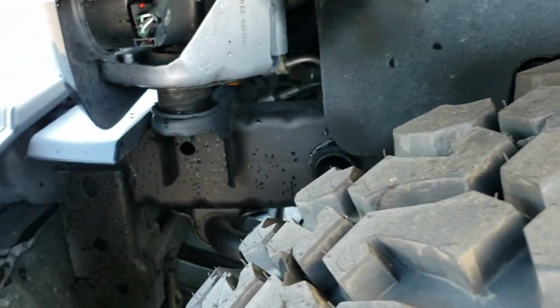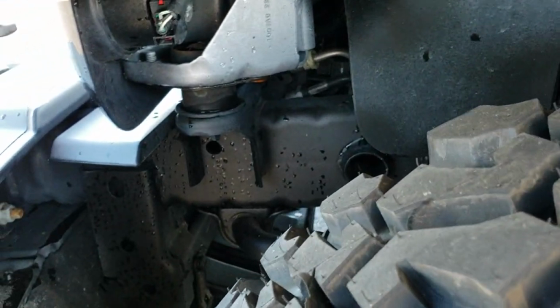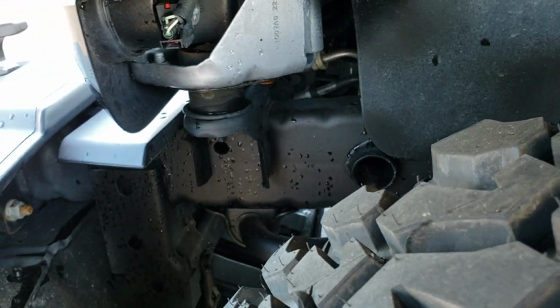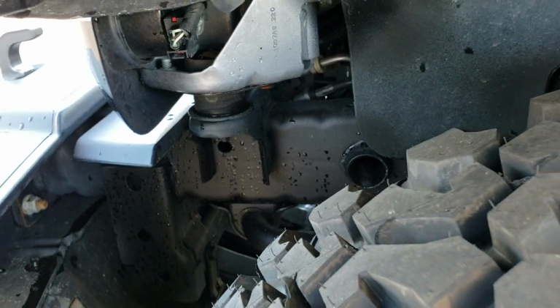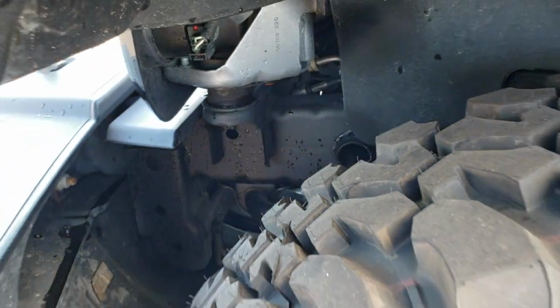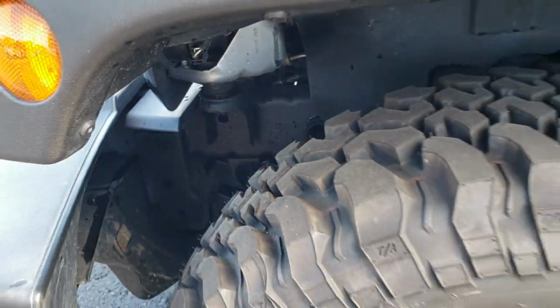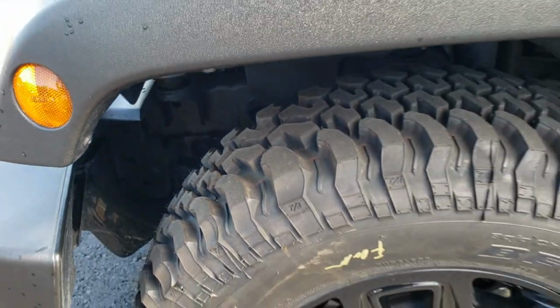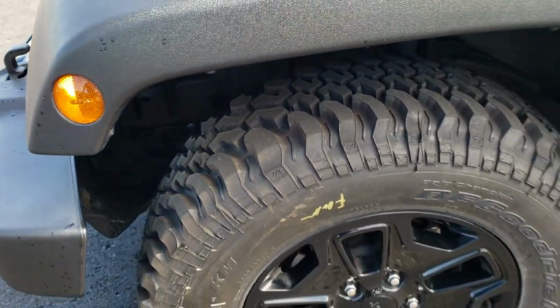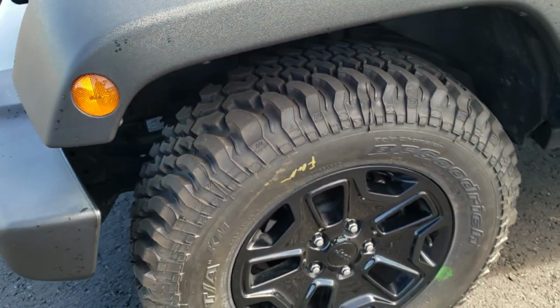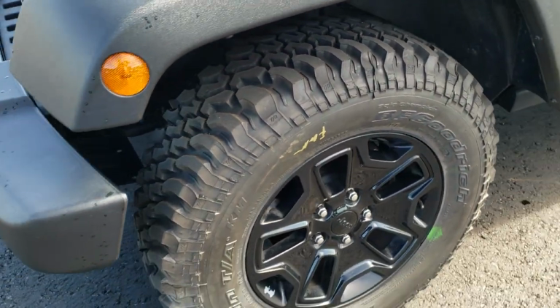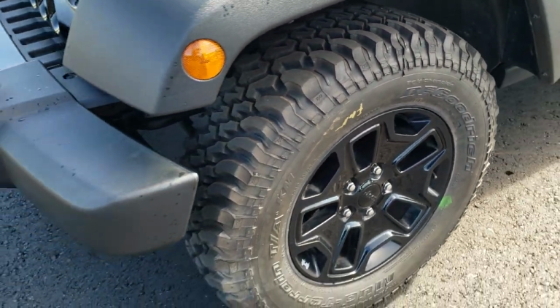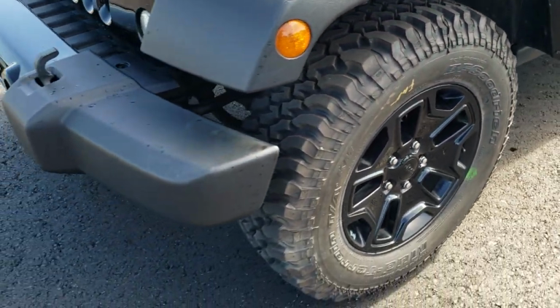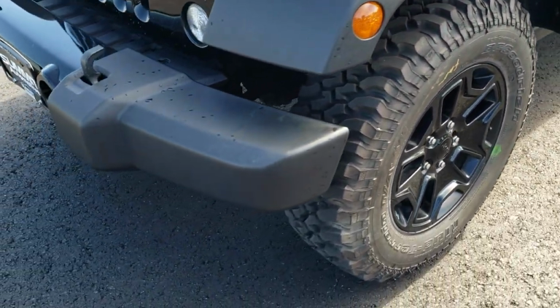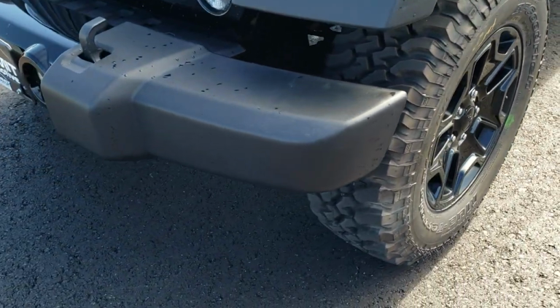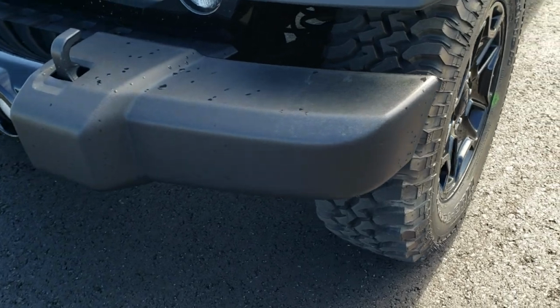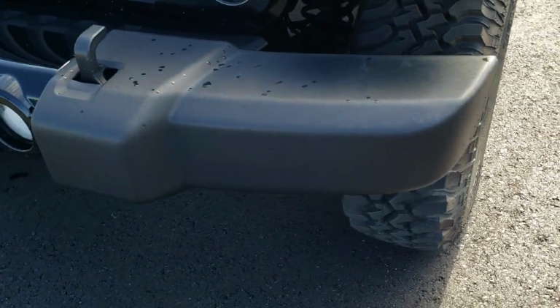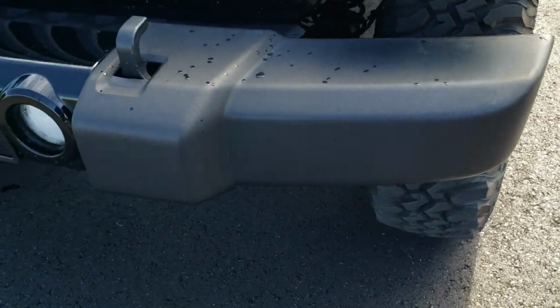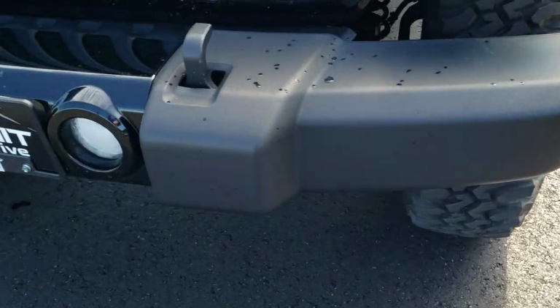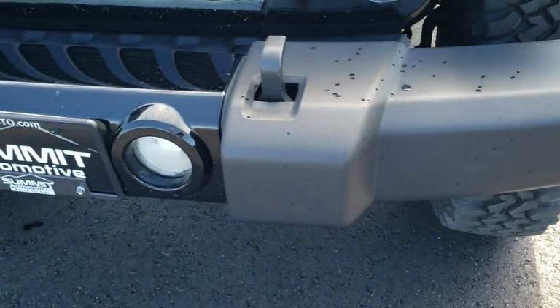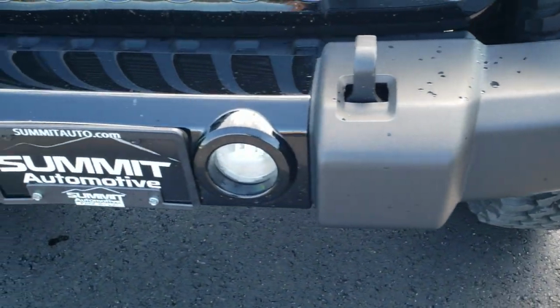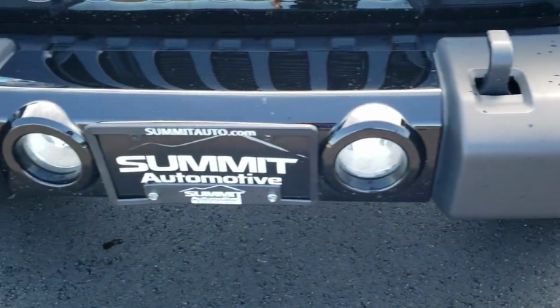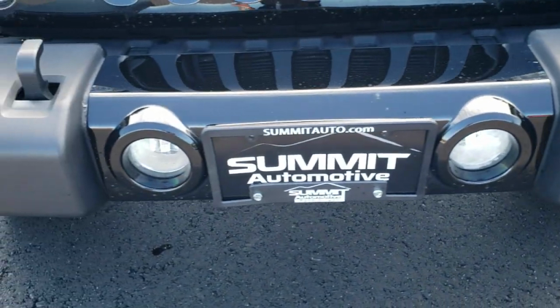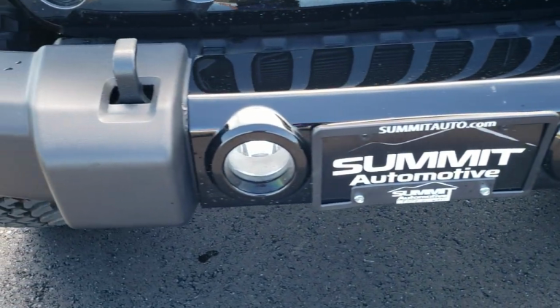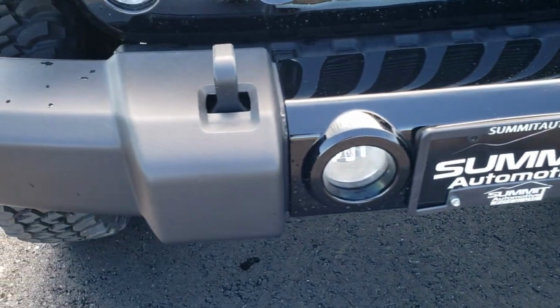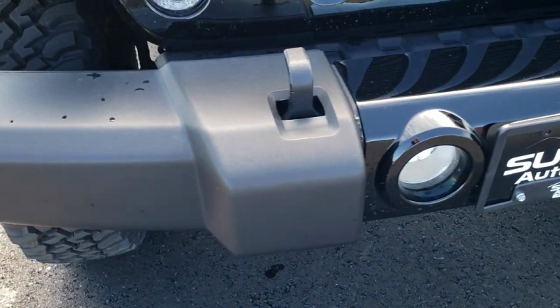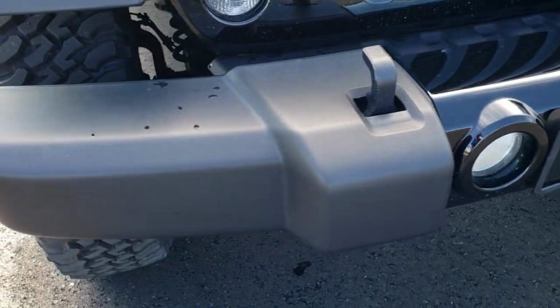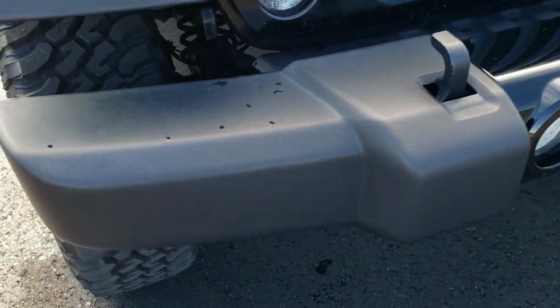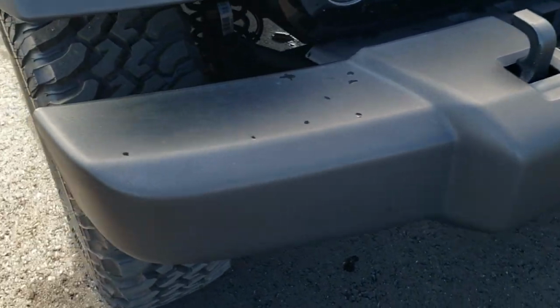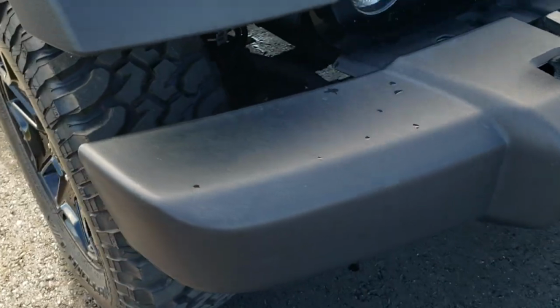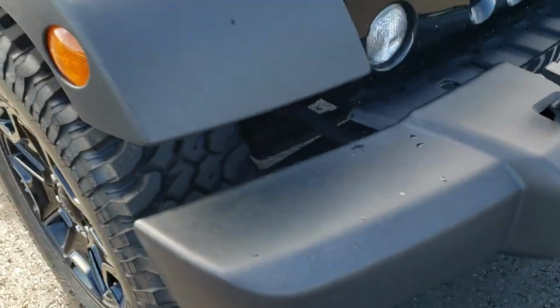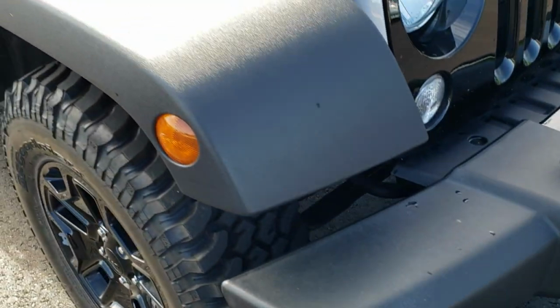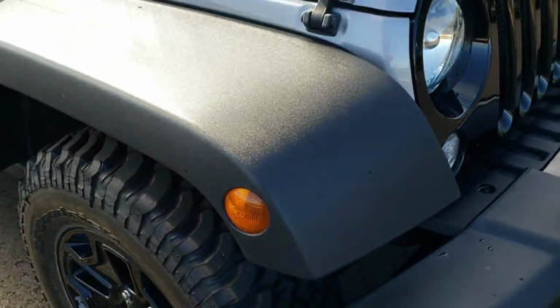We put those on in our safety inspection. You can see the frame and underbody is very clean. As we come around to the front bumper, you'll notice that there are no dents or dings on that front bumper.